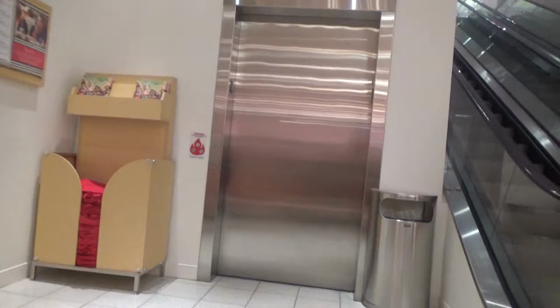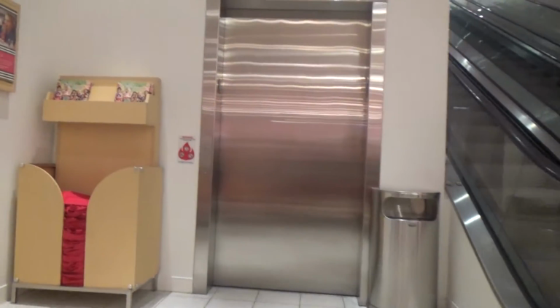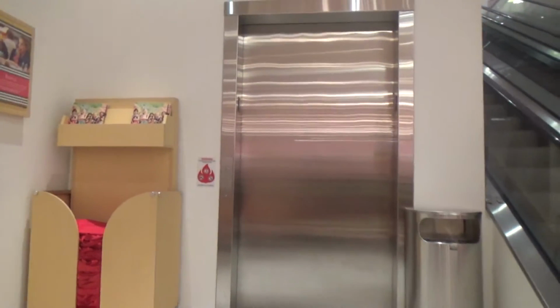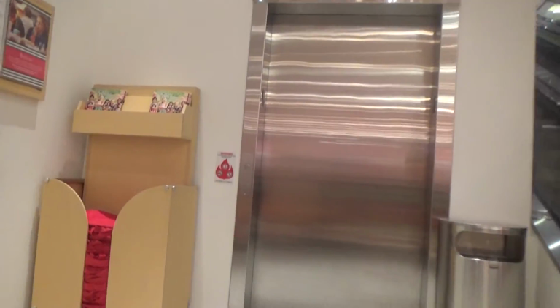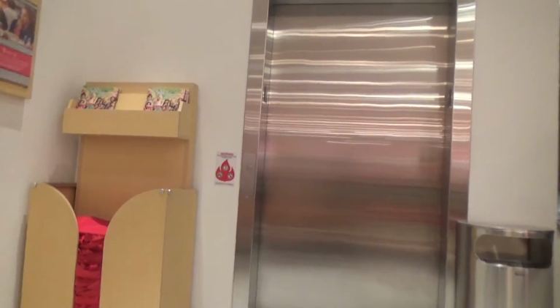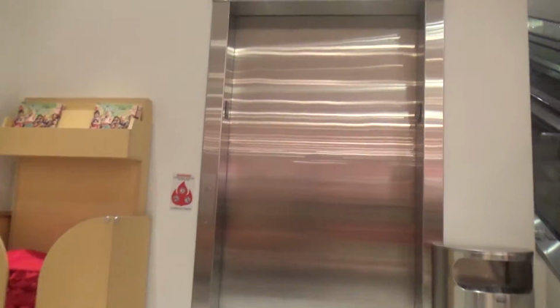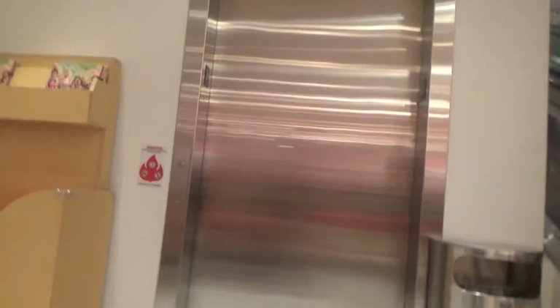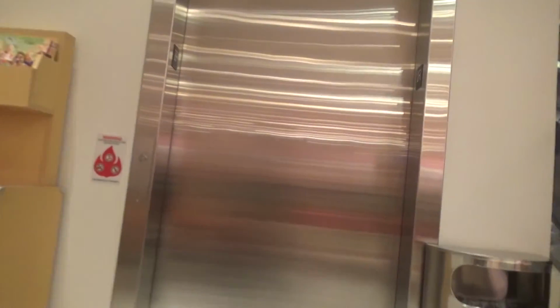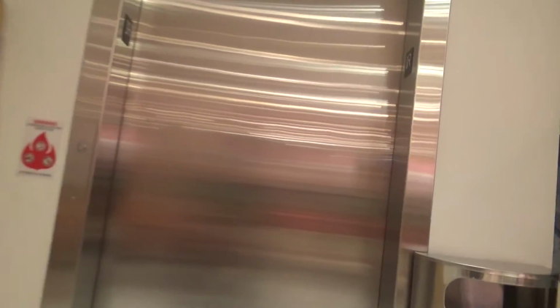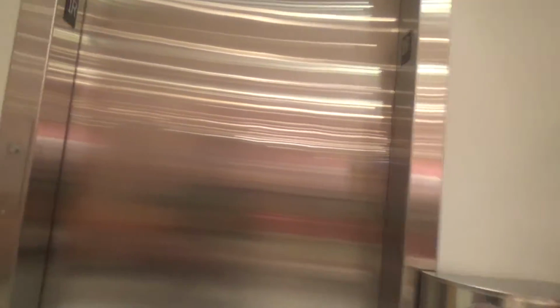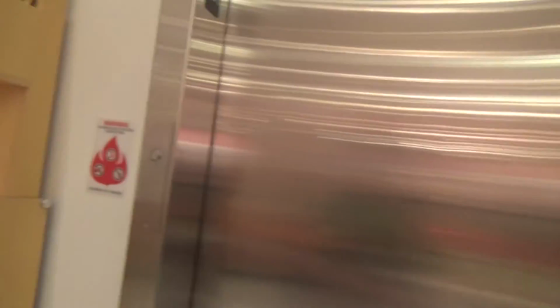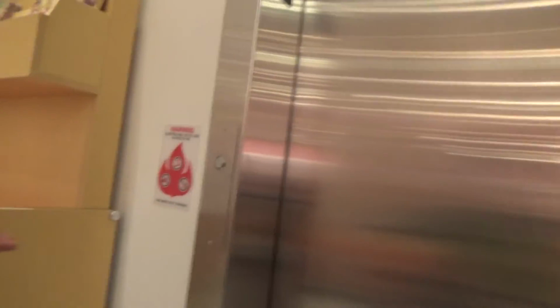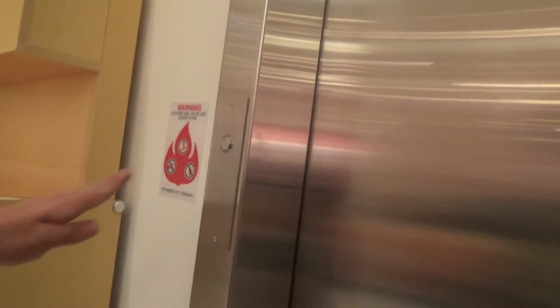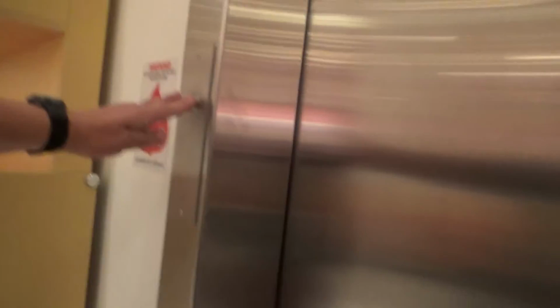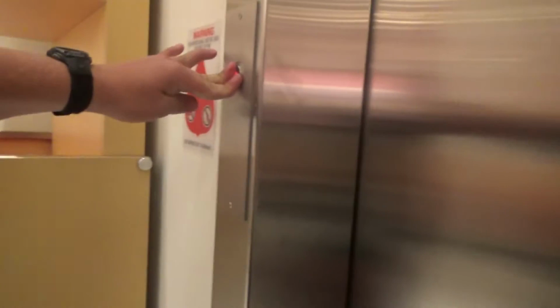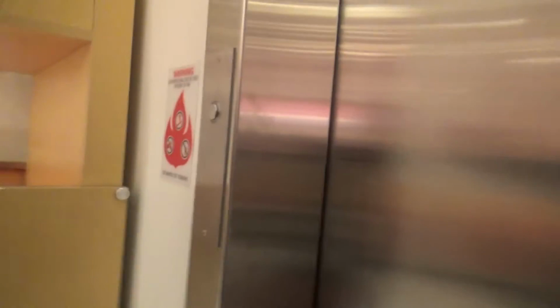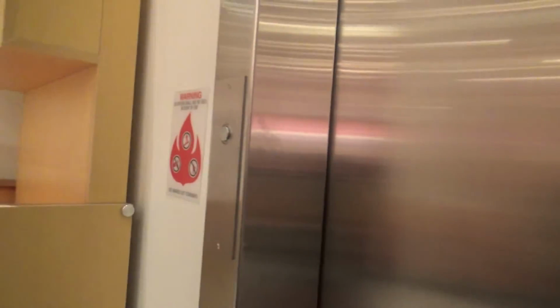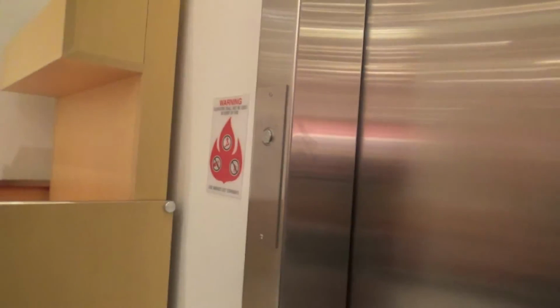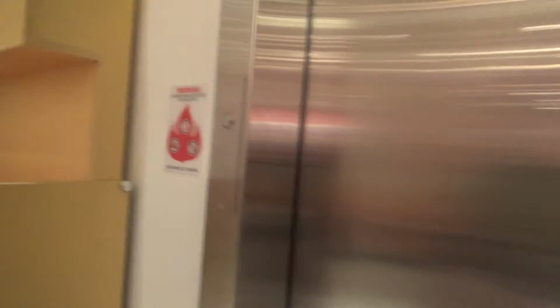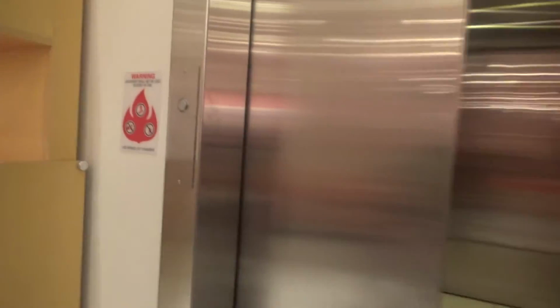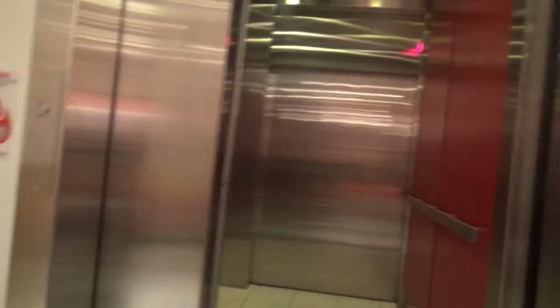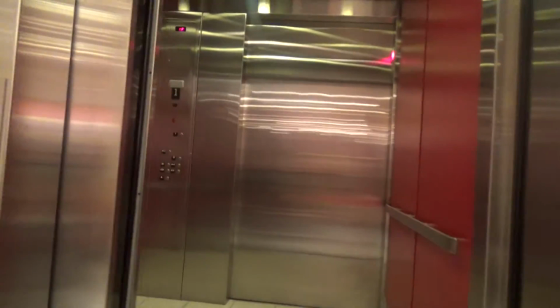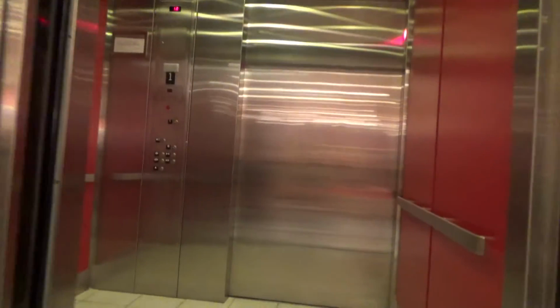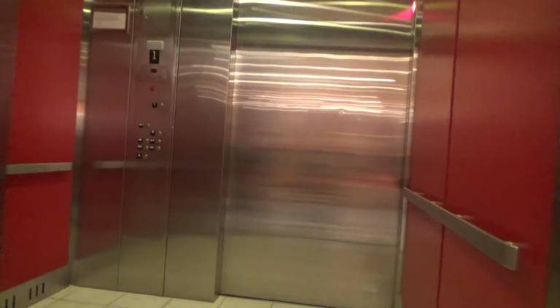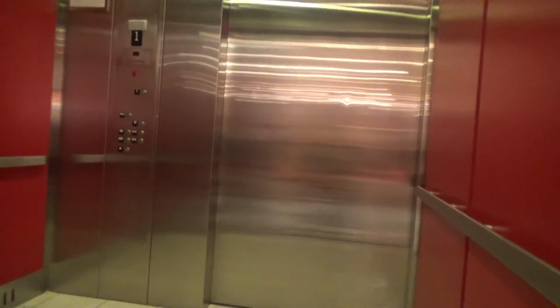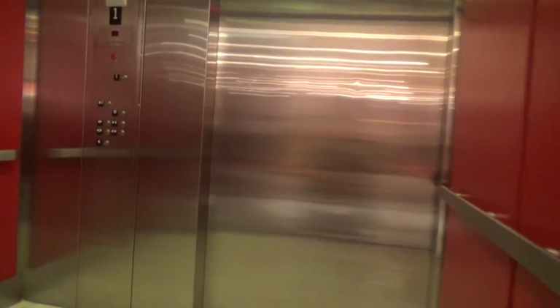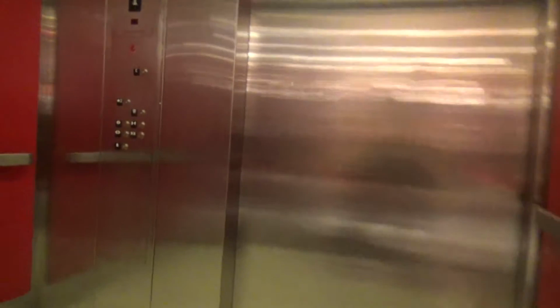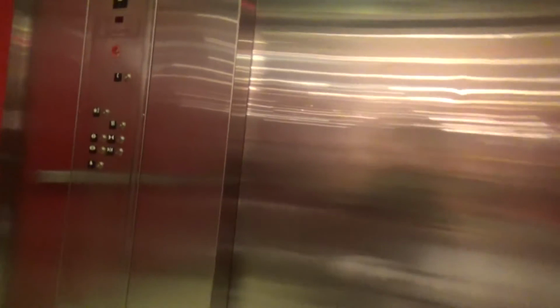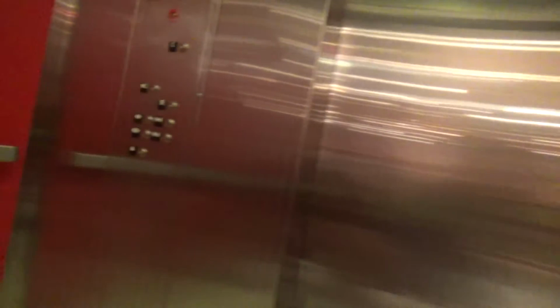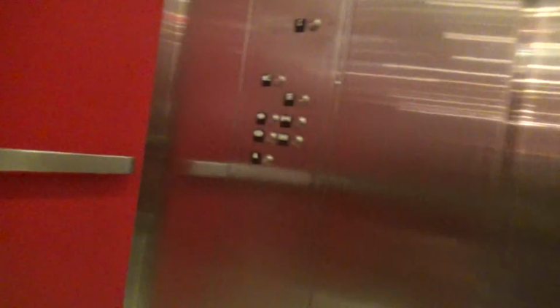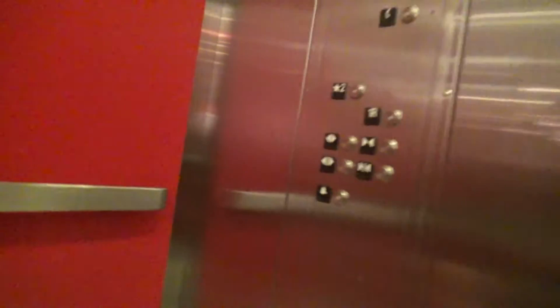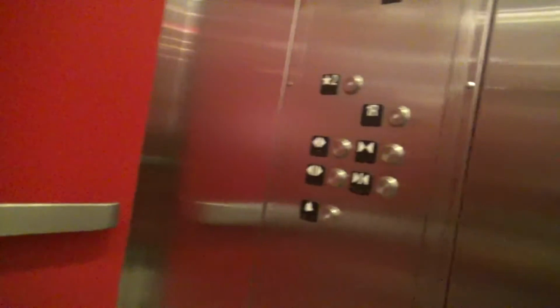This is the elevator here at the American Girl's store at Tyson's Corner Mall in Tyson's Corner, Virginia. Let's go up to 2.